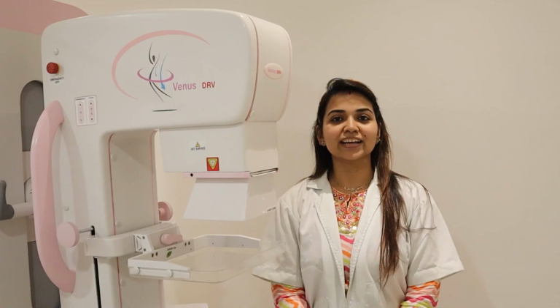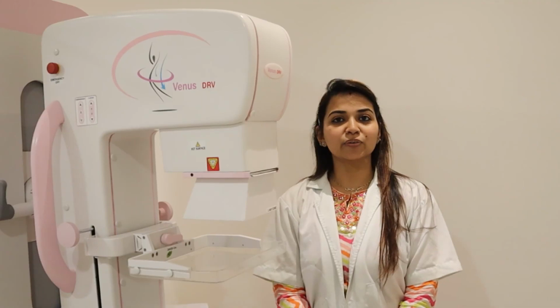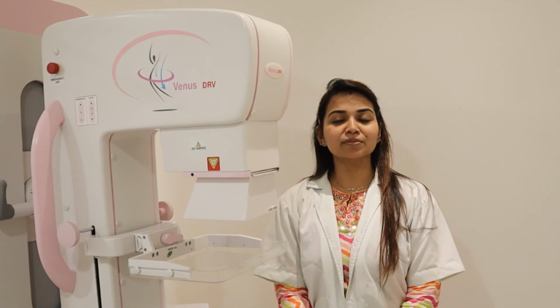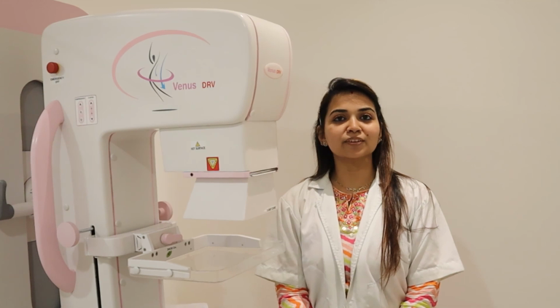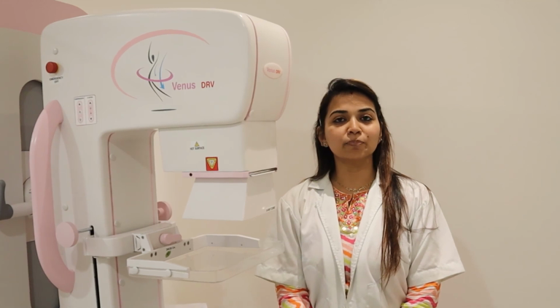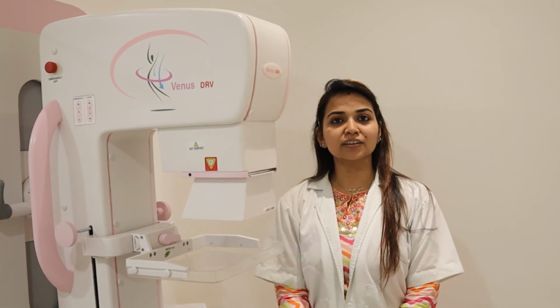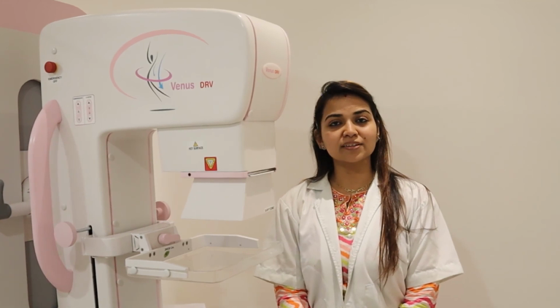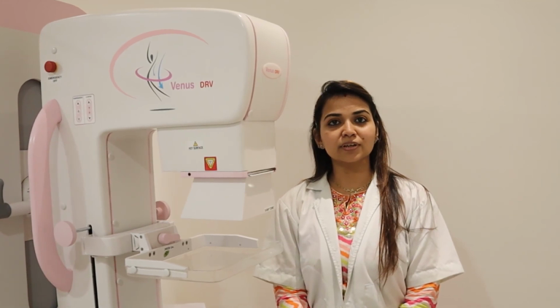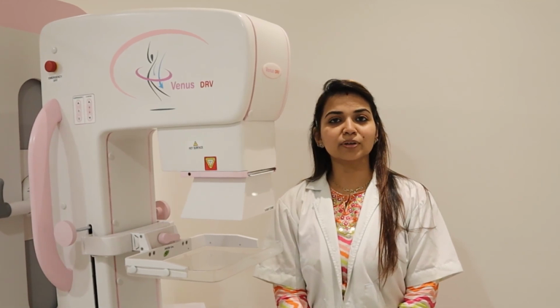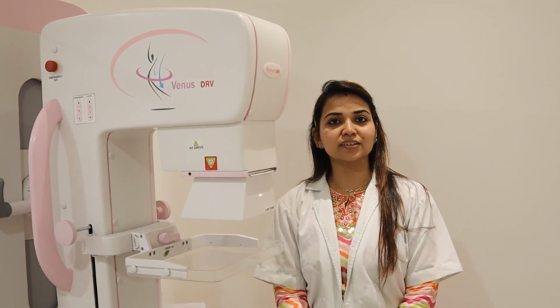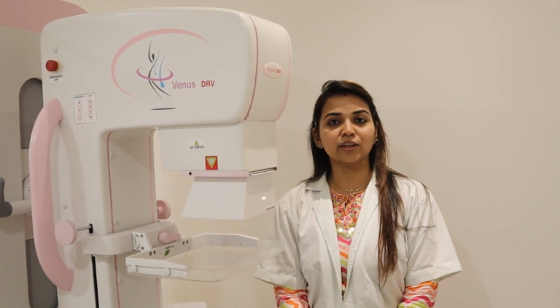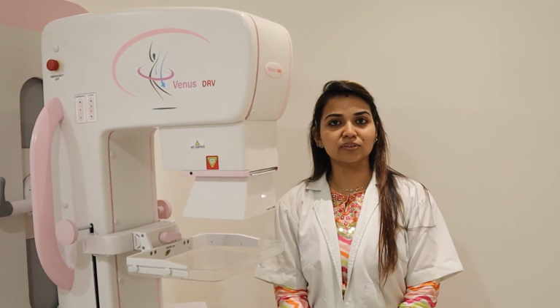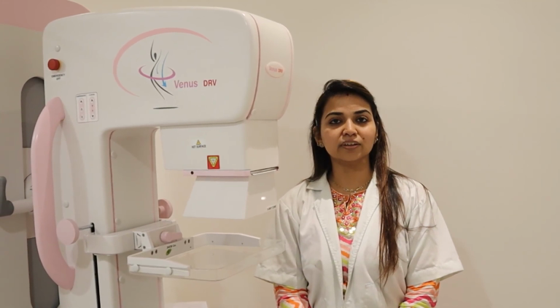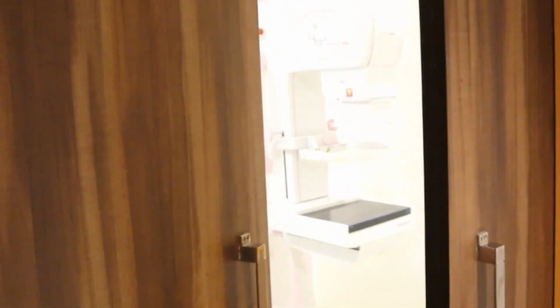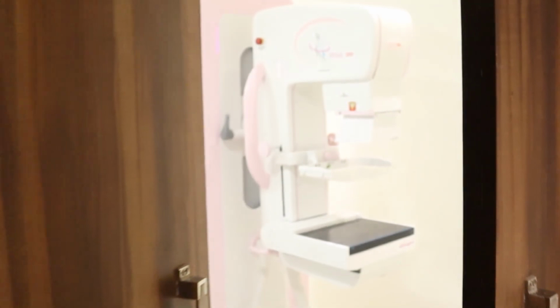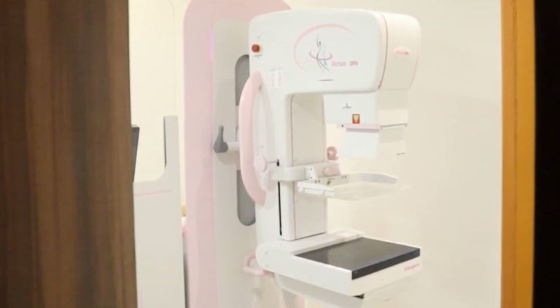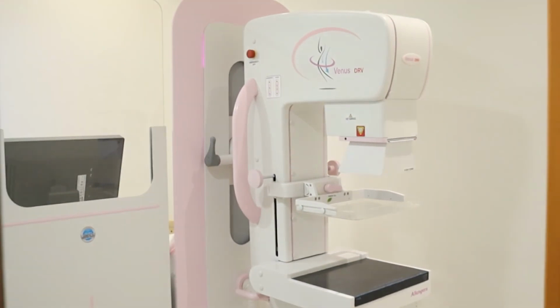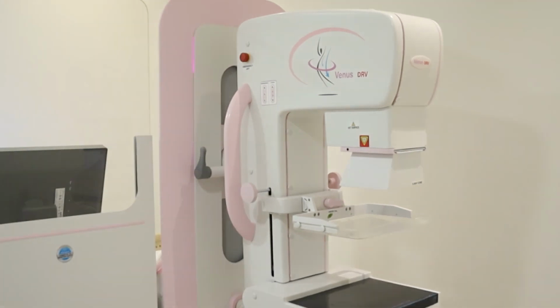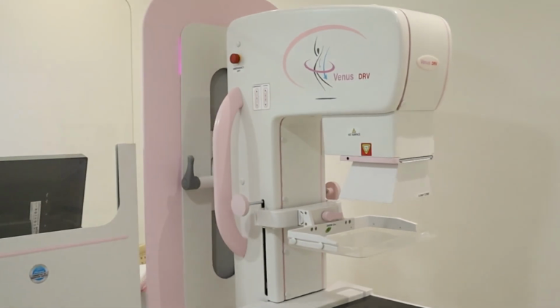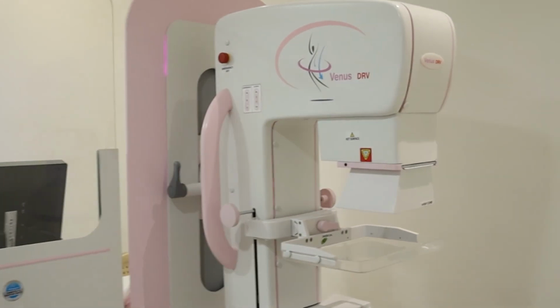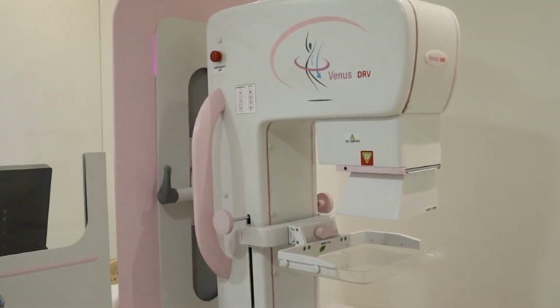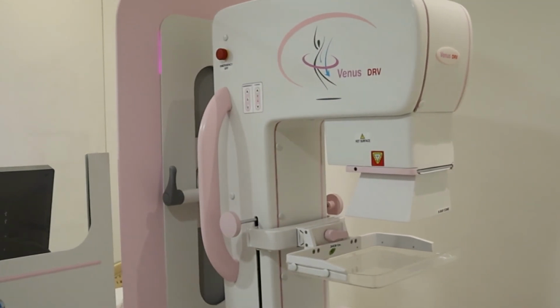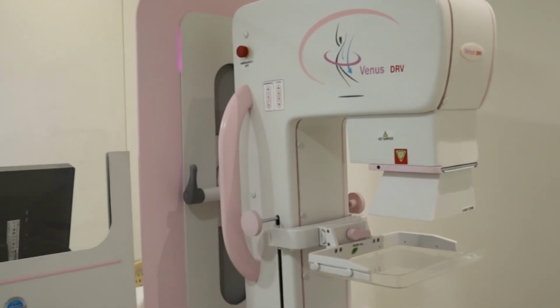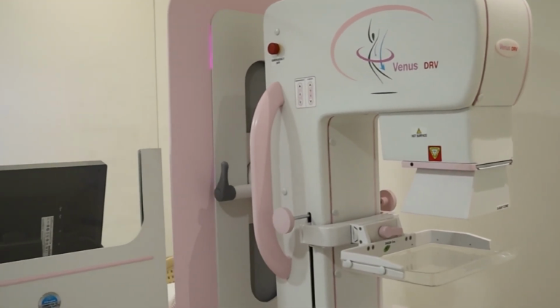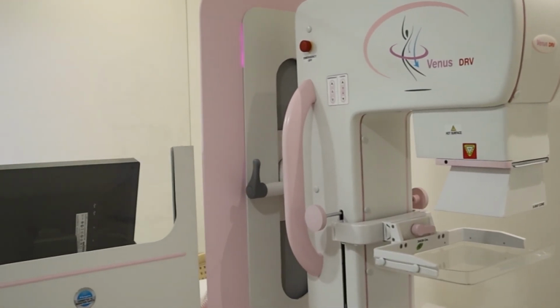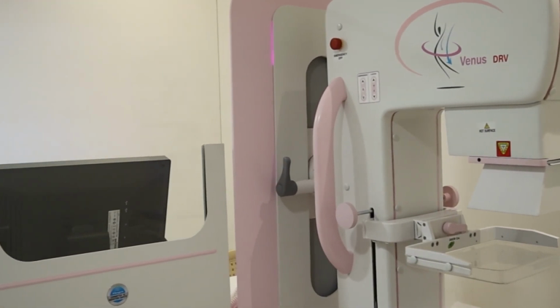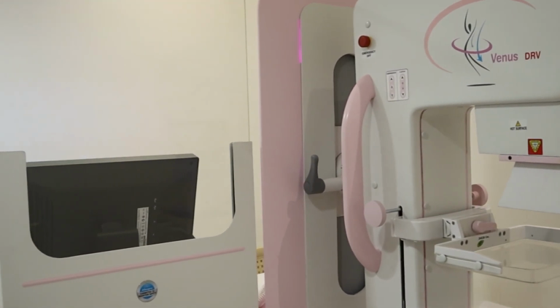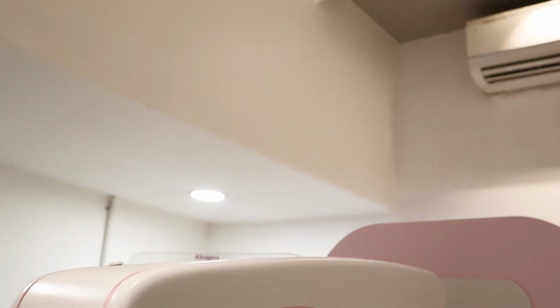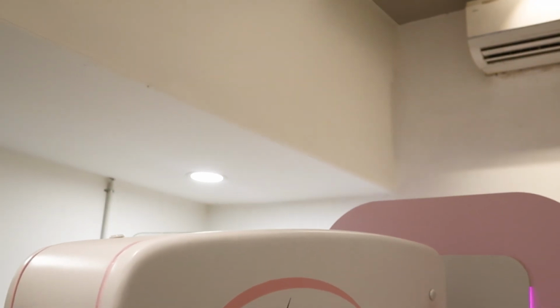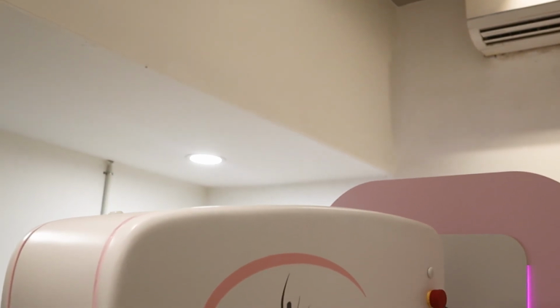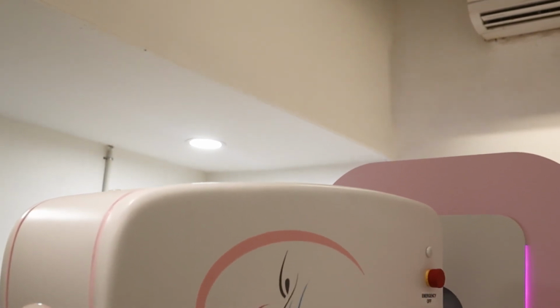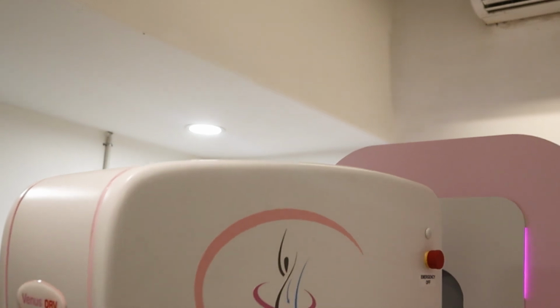Hello everyone, myself Dr. Priyanka Pansomber, consultant radiologist here. As an extended part of this imaging centre, we have a digital mammography machine, which is the first installation of this kind in our region.